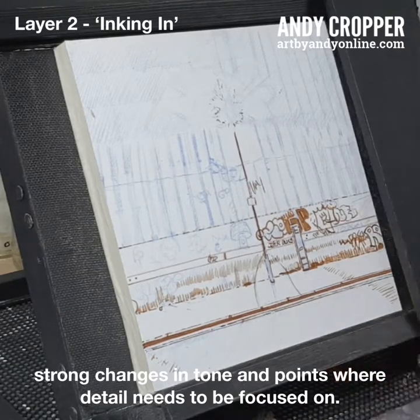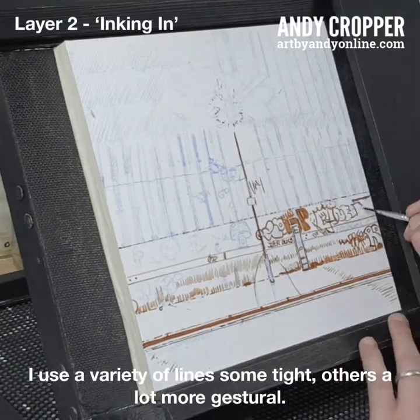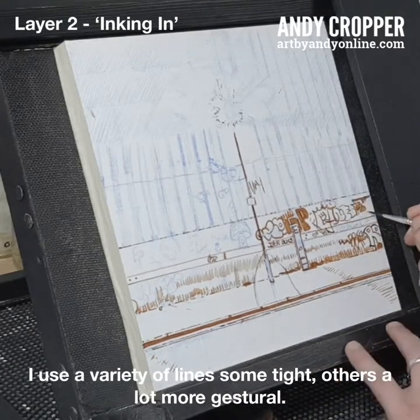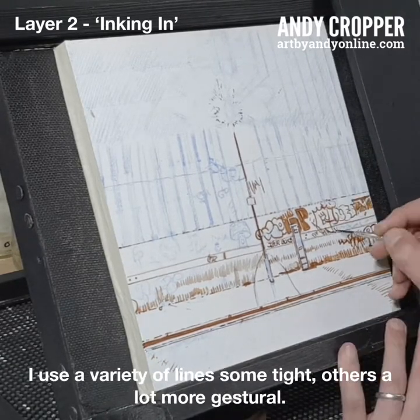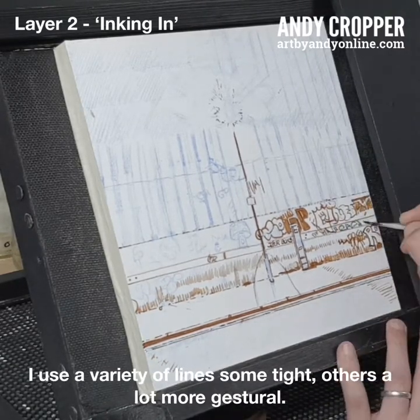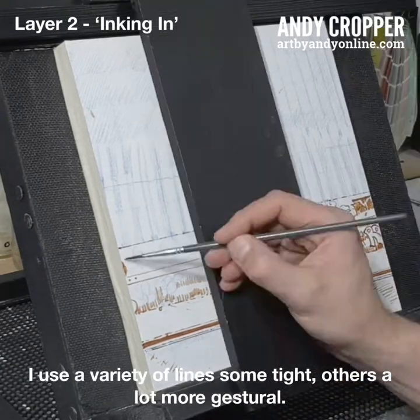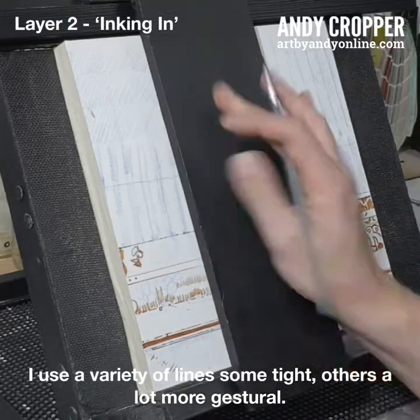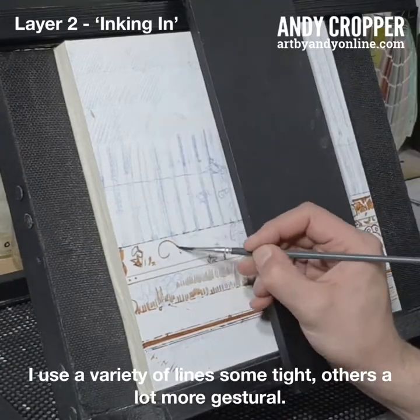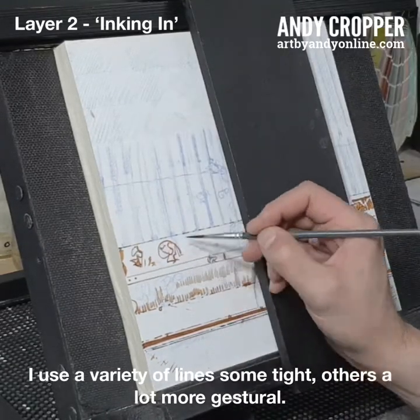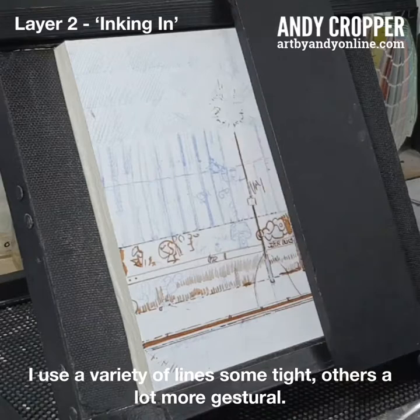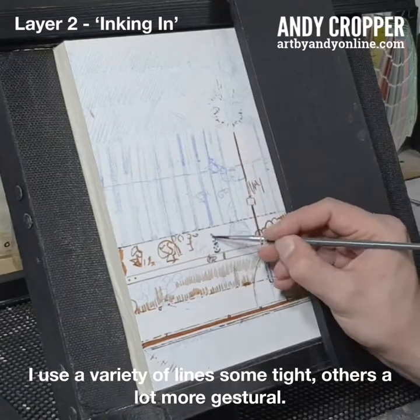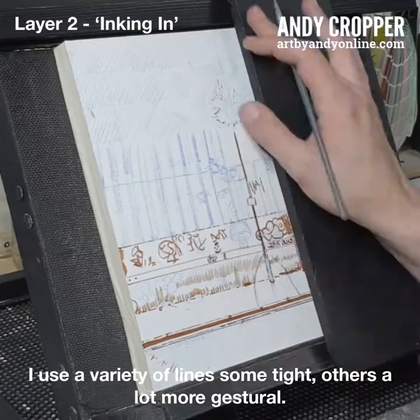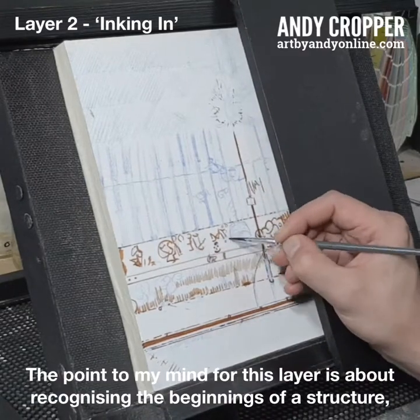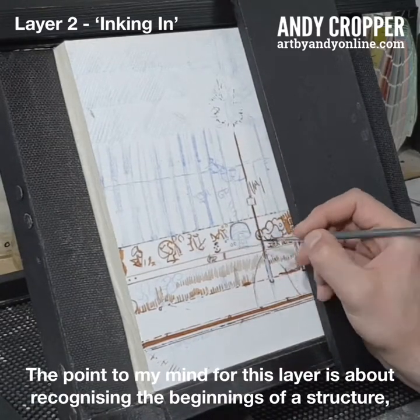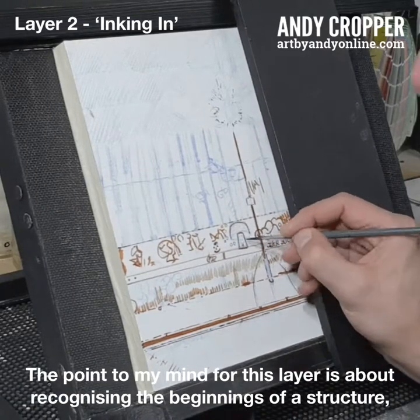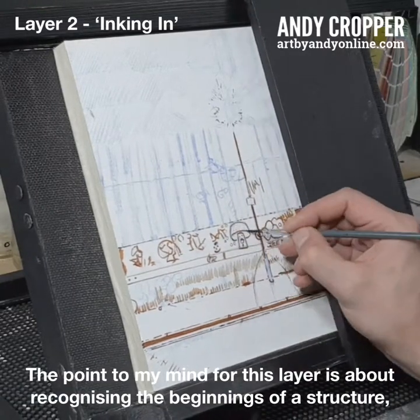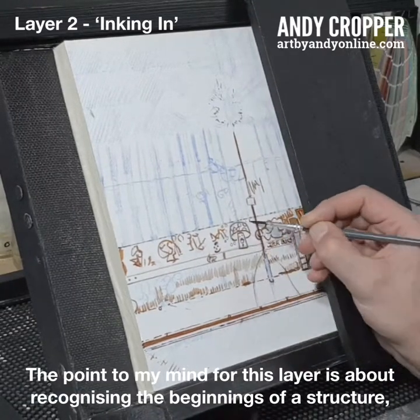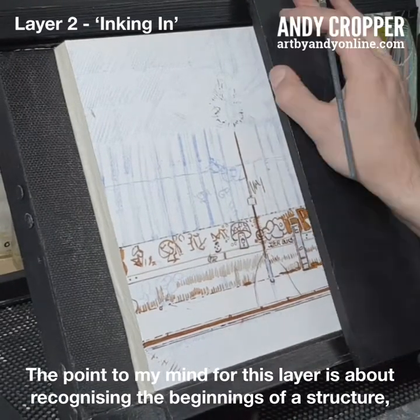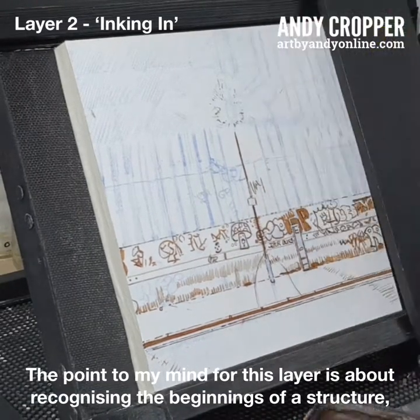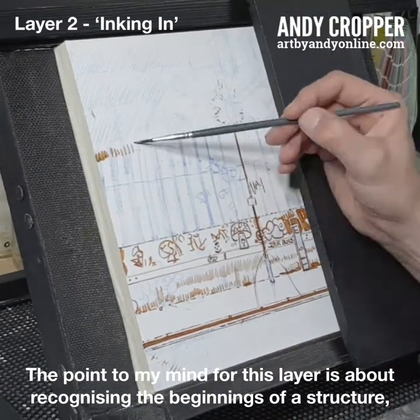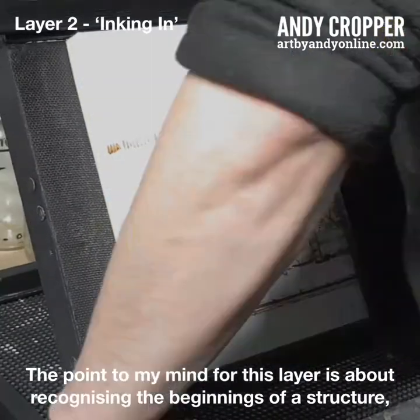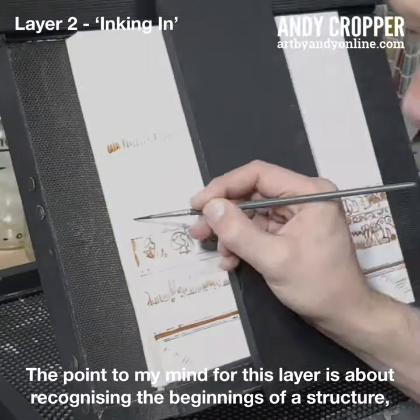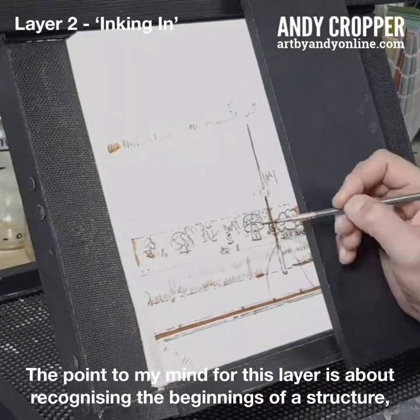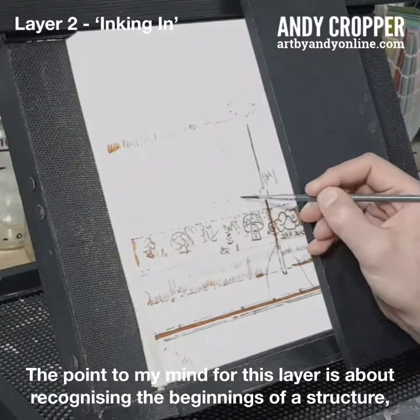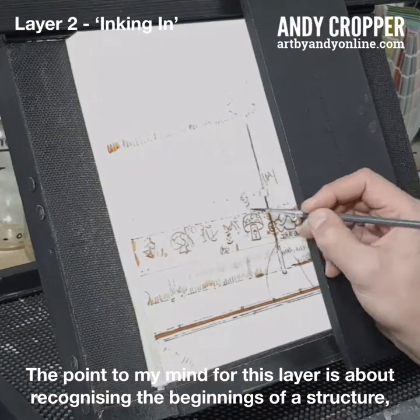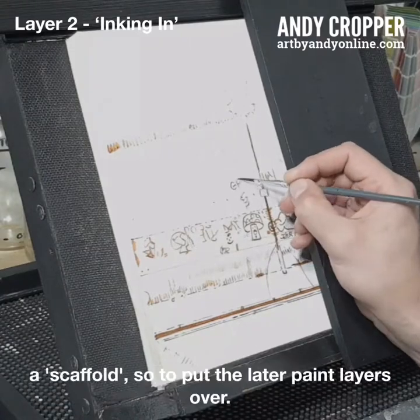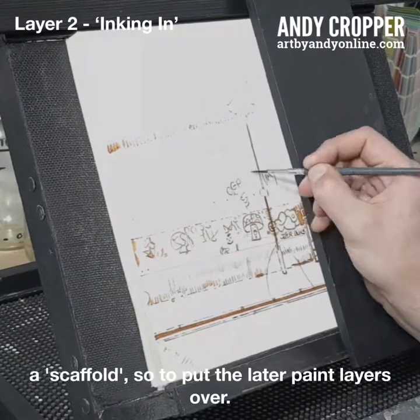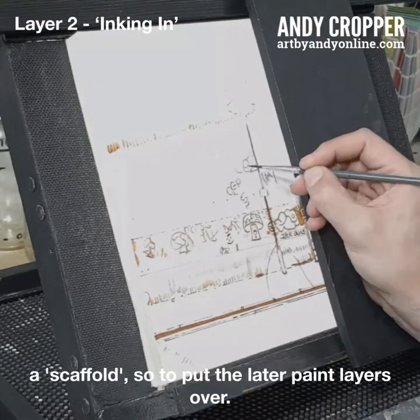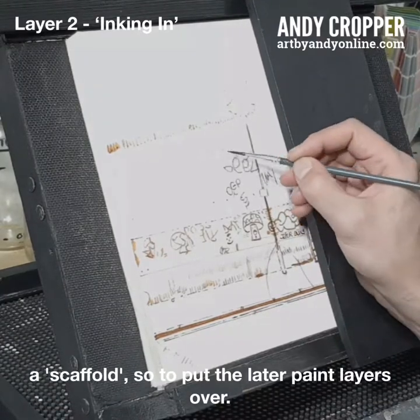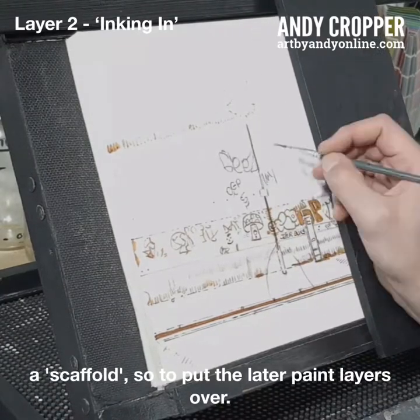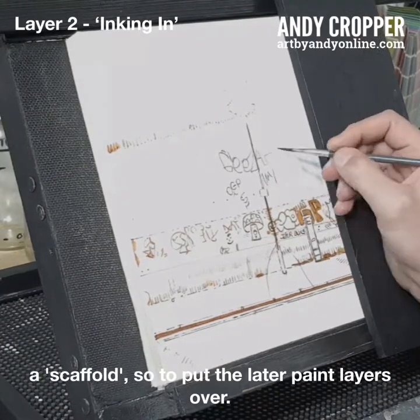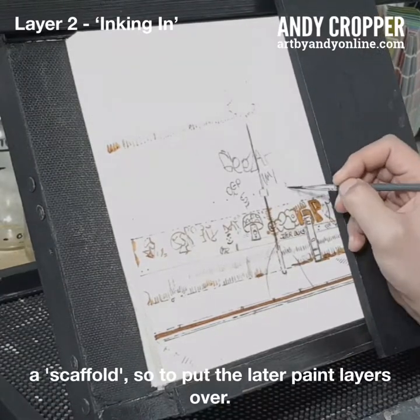I use a variety of lines — some tight, some a lot more gestural. The point for this layer is about recognising the beginnings of a structure, a scaffold, to put the later paint layers over.